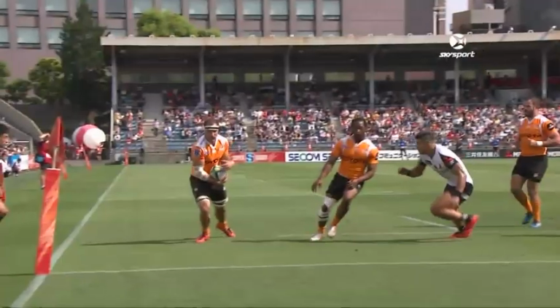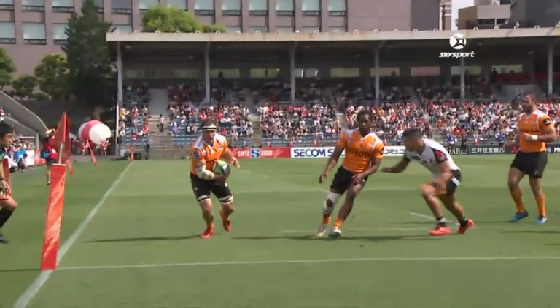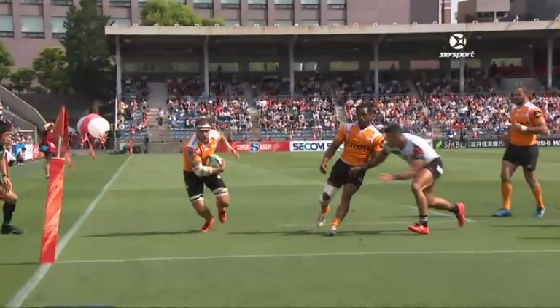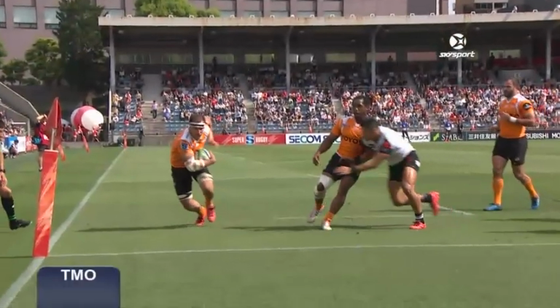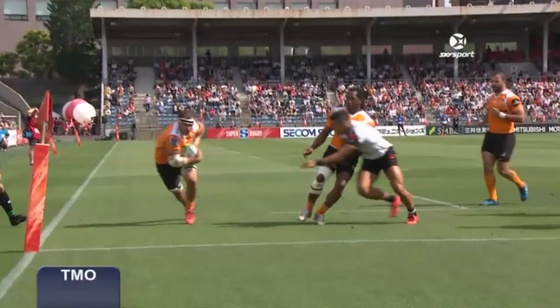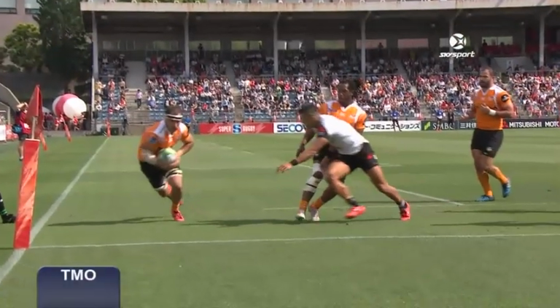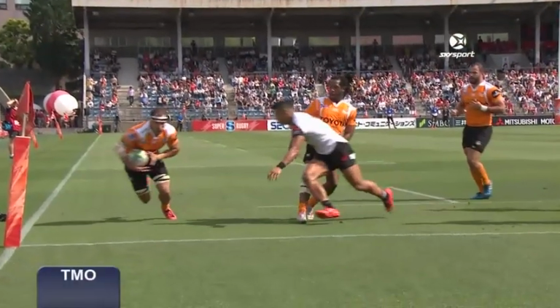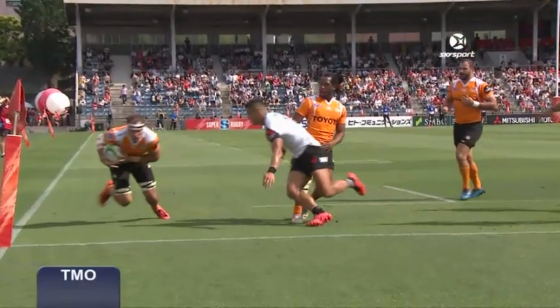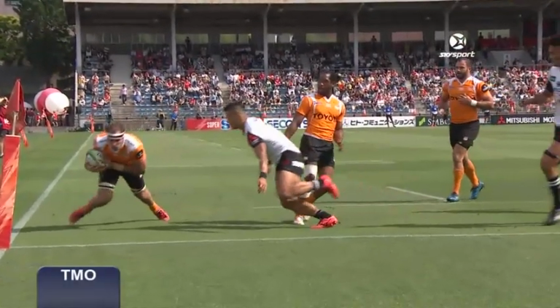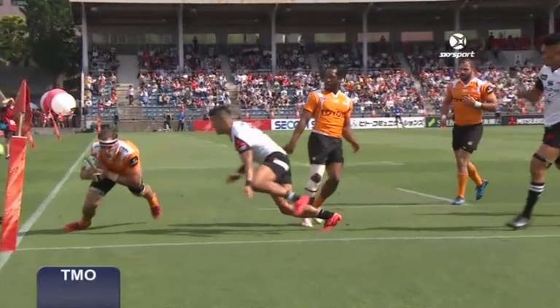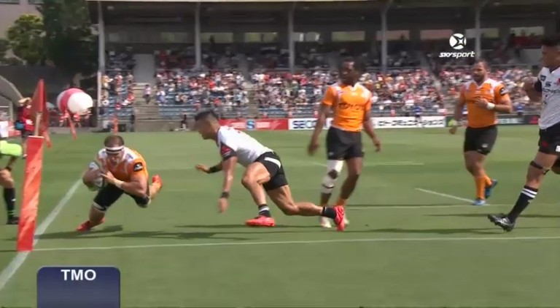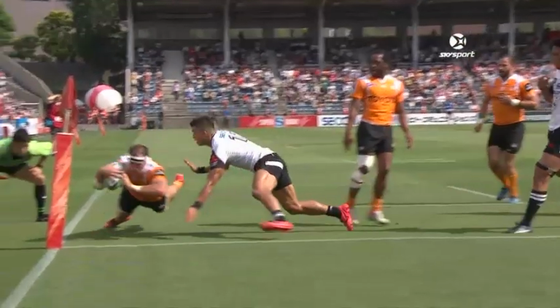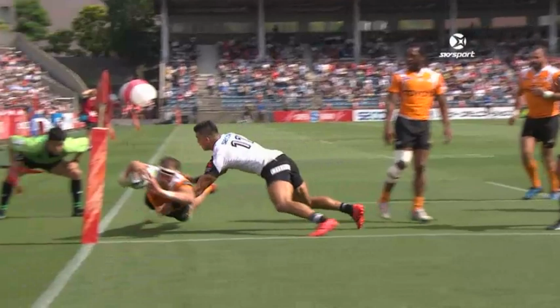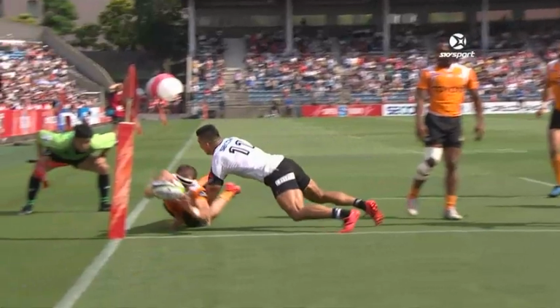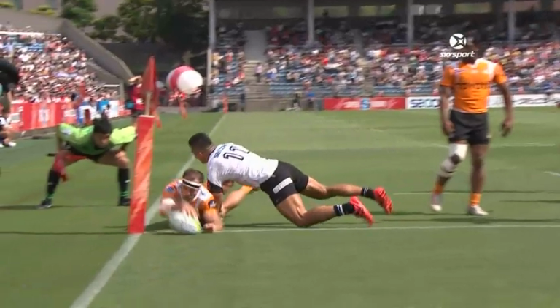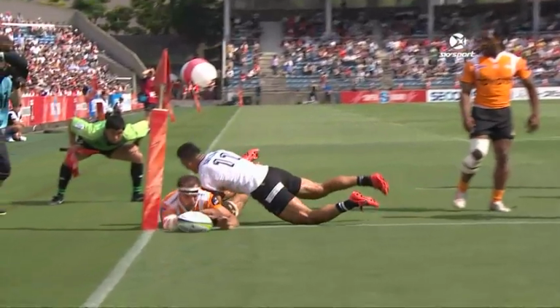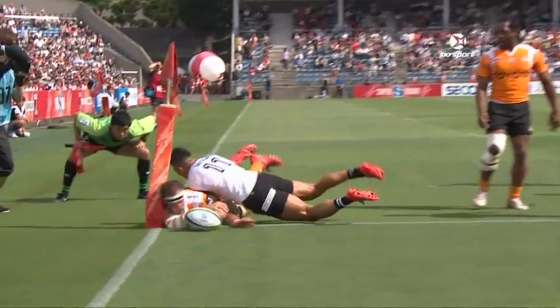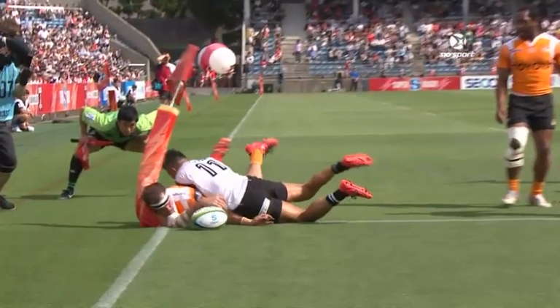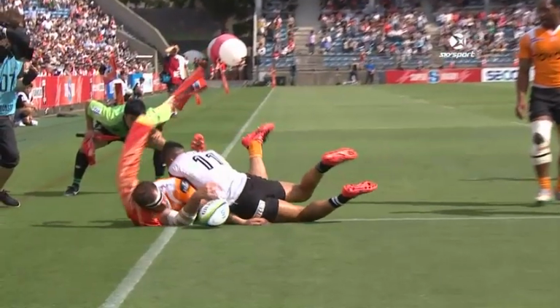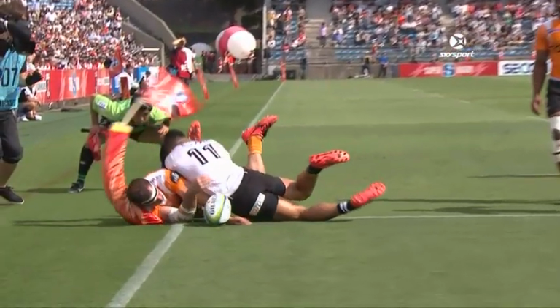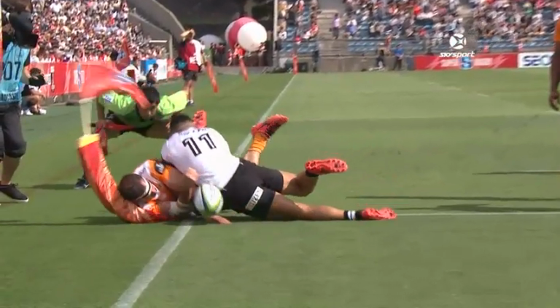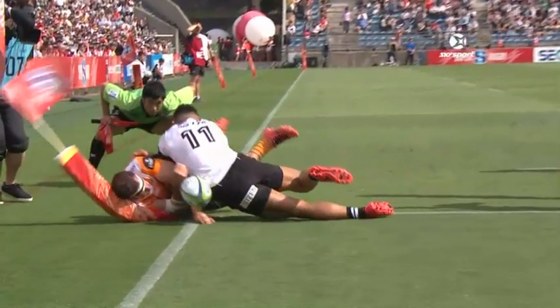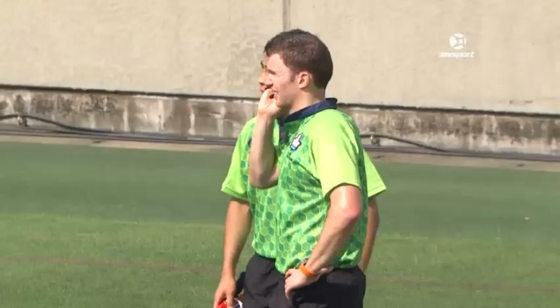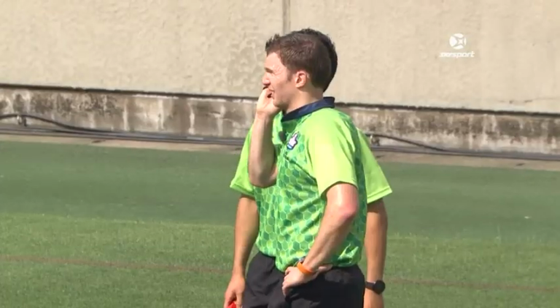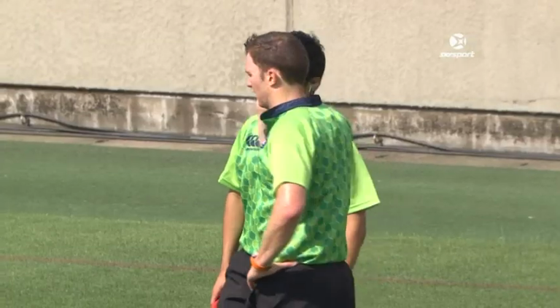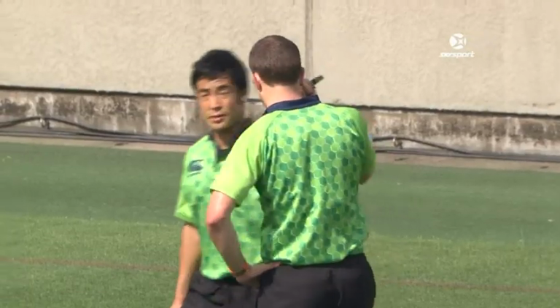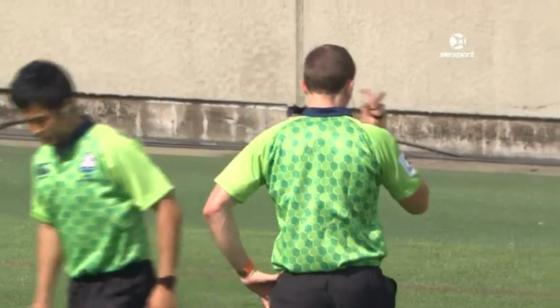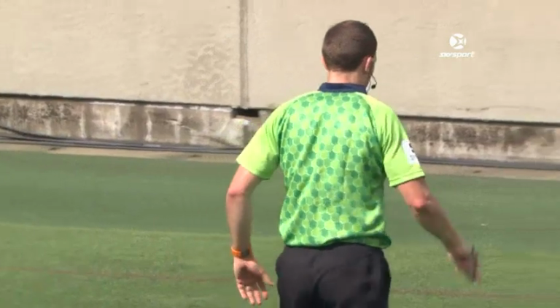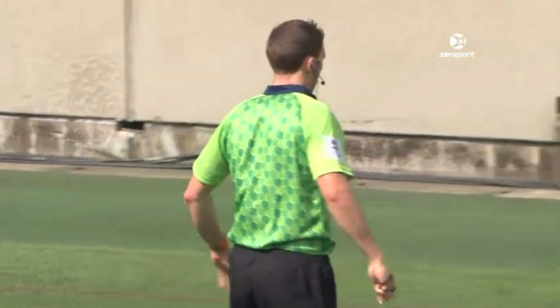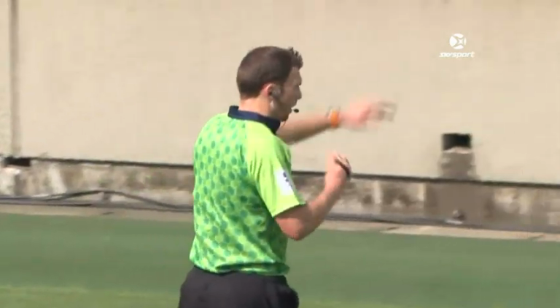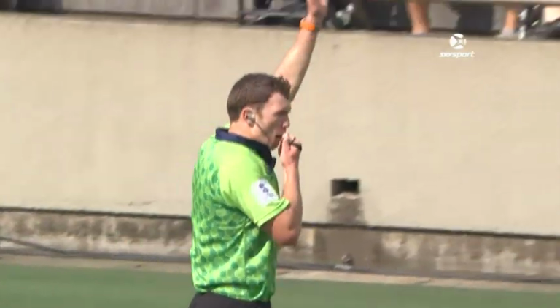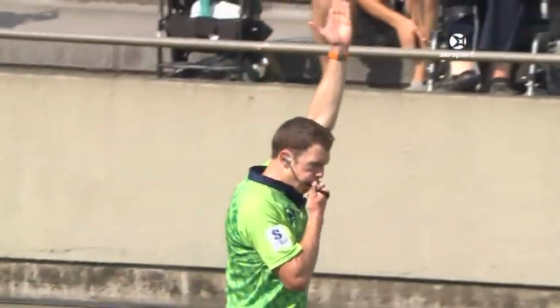Television match official. Let's have a look here. That is — a try. Definitely a try. Thank you. The try will be awarded.